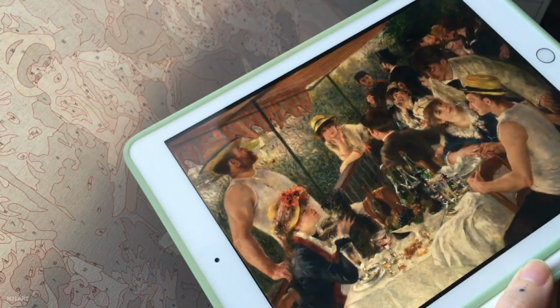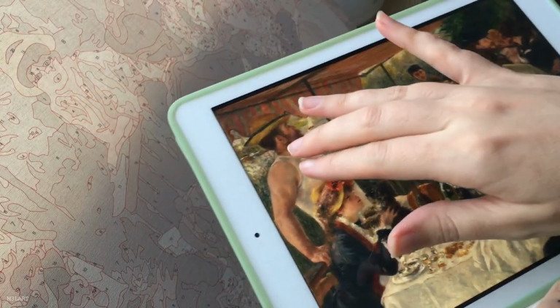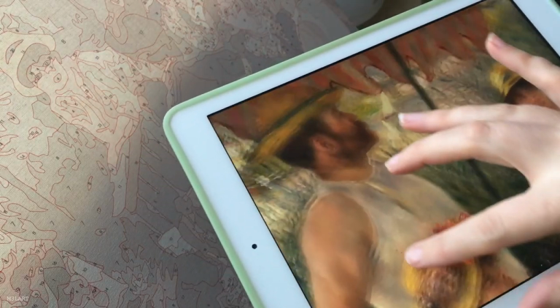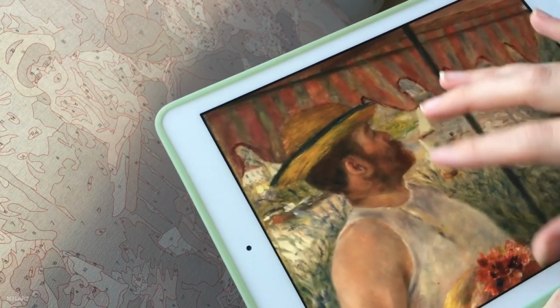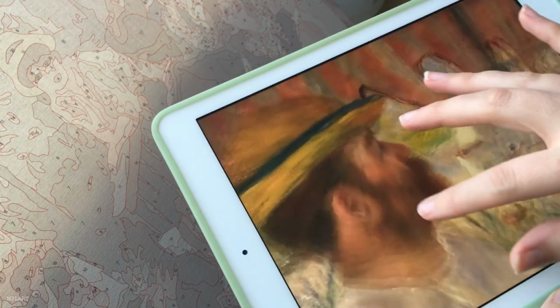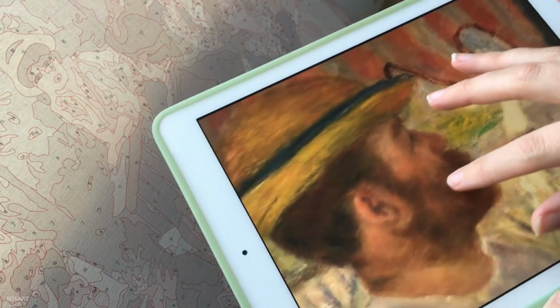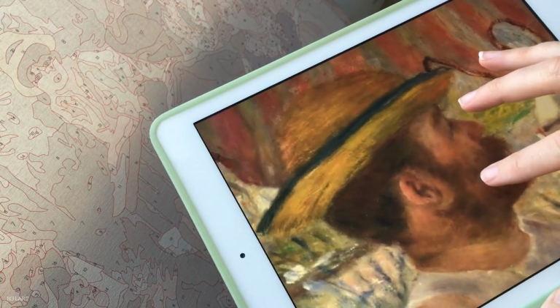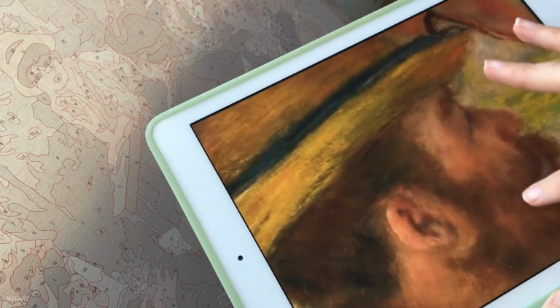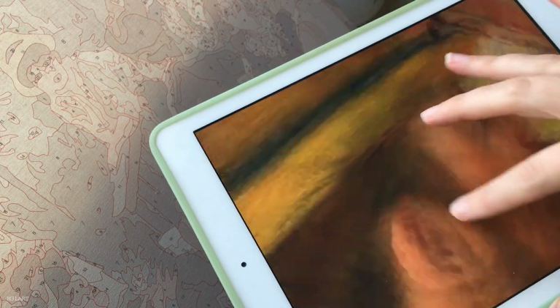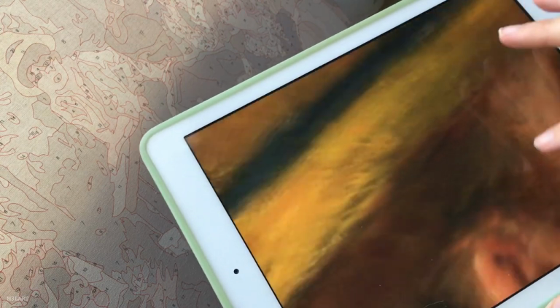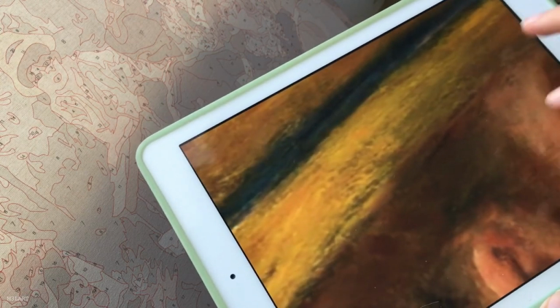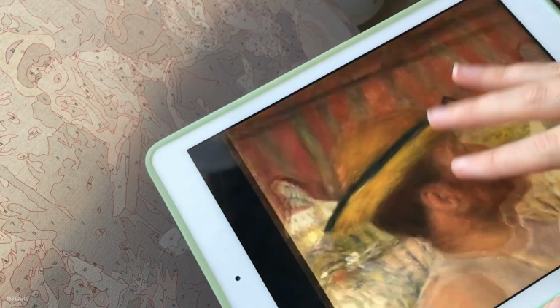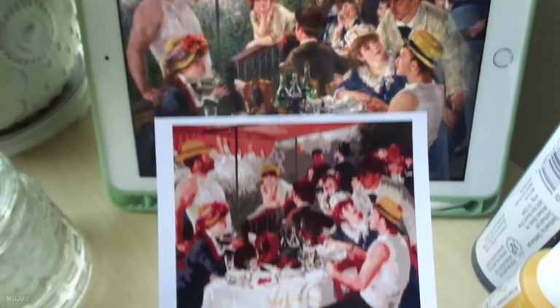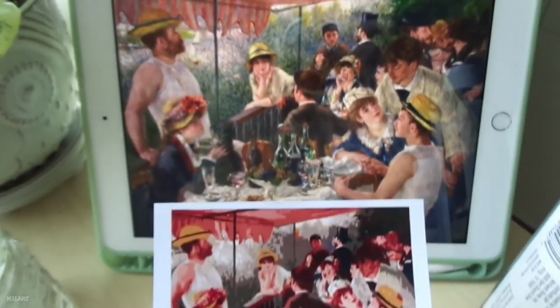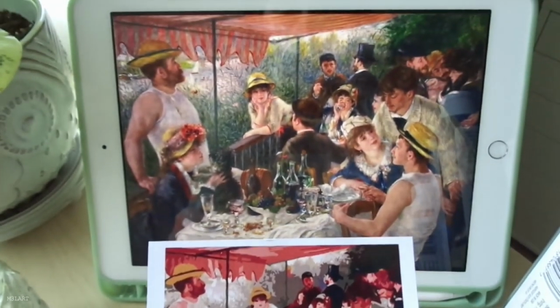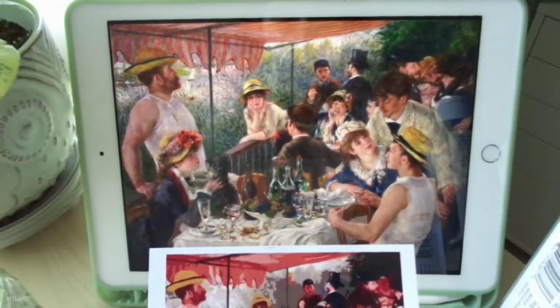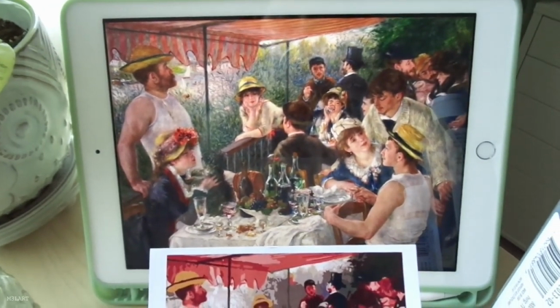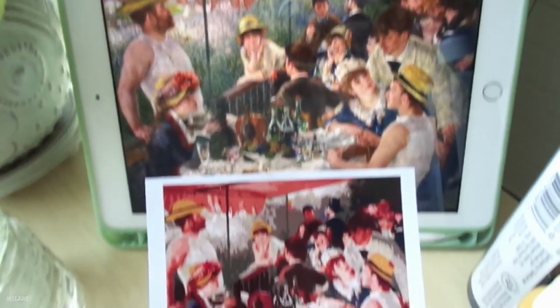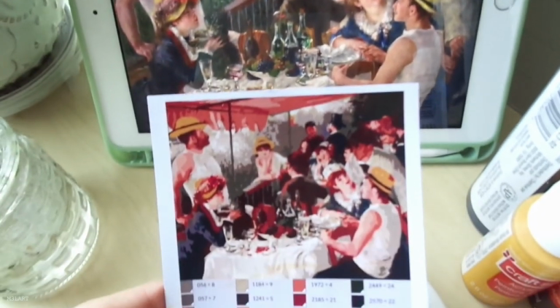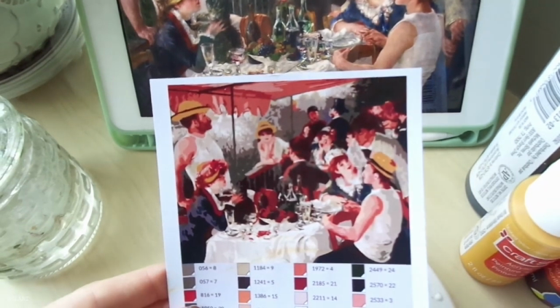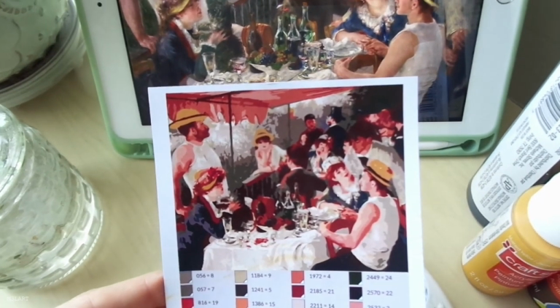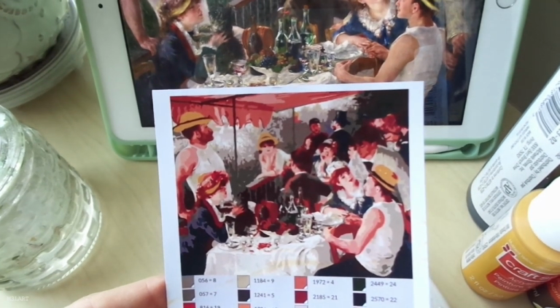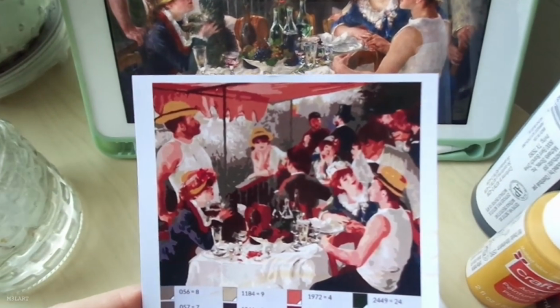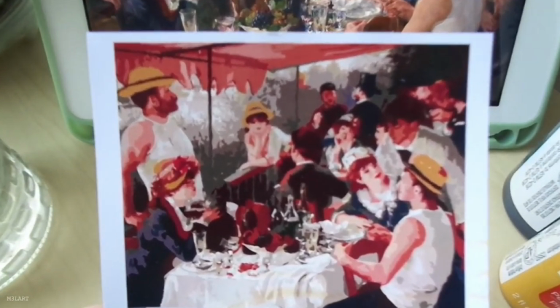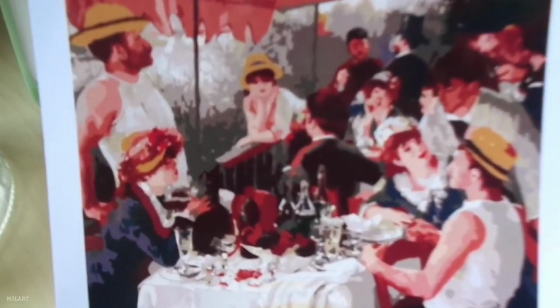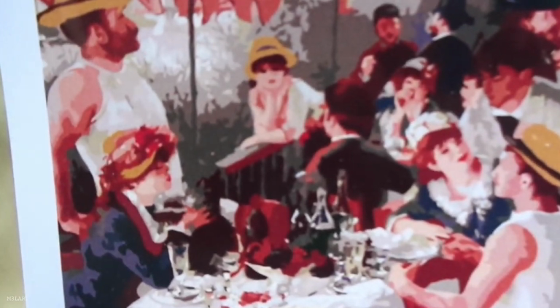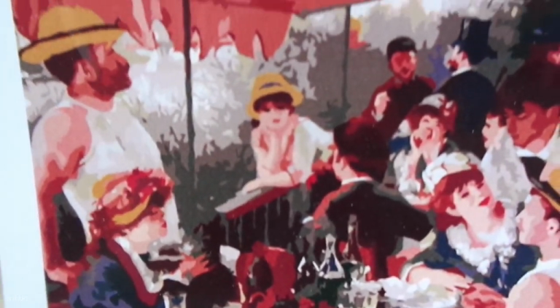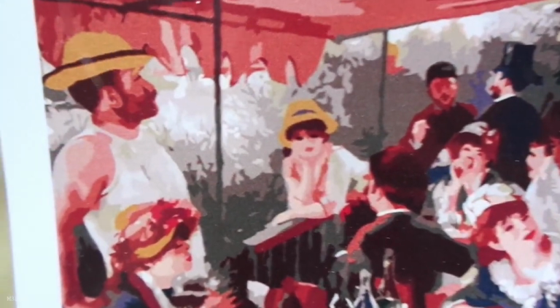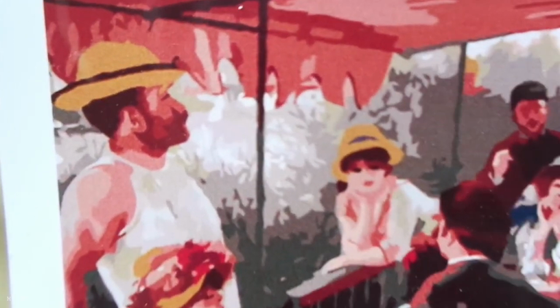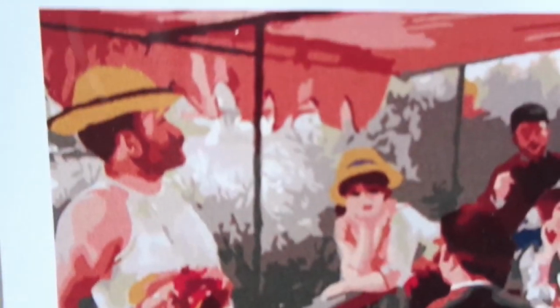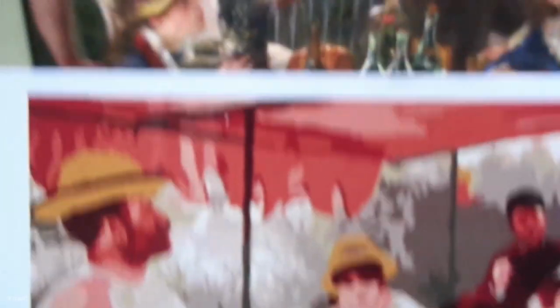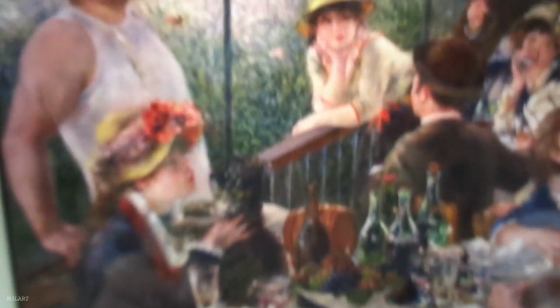I've found a high resolution version of the original on Google to help me see the details. I'm going to use a few different blending and texturizing techniques to try and match the colors and style of the original, and hopefully end up with something that resembles an impressionist painting.